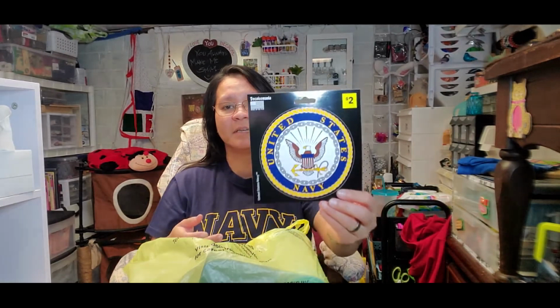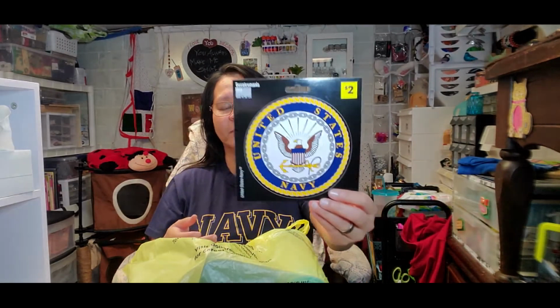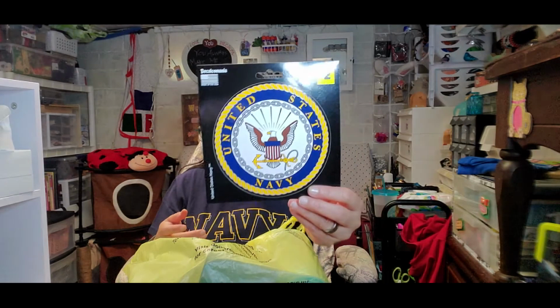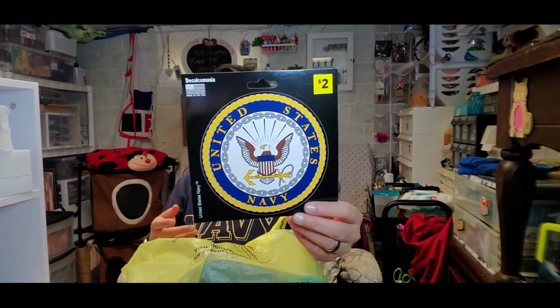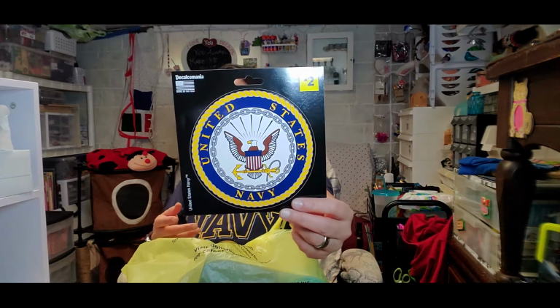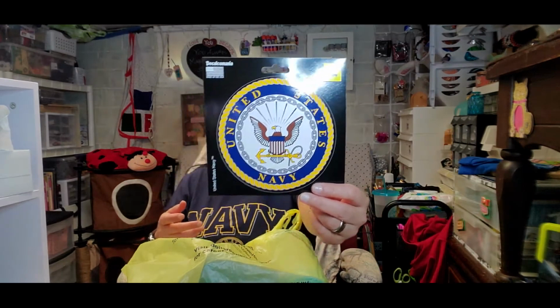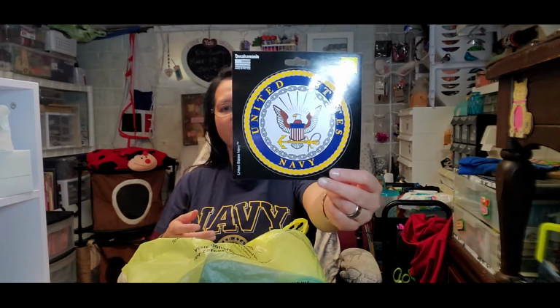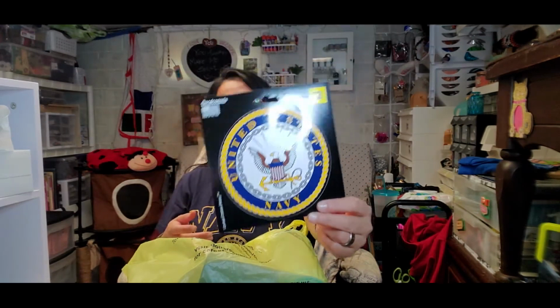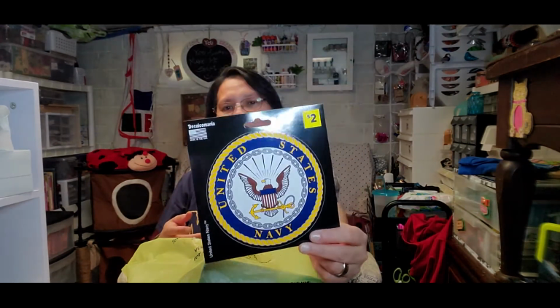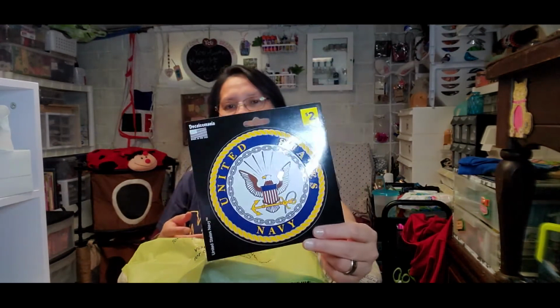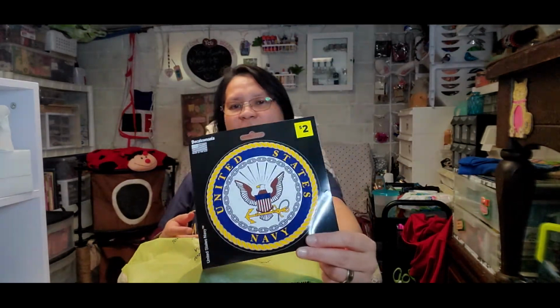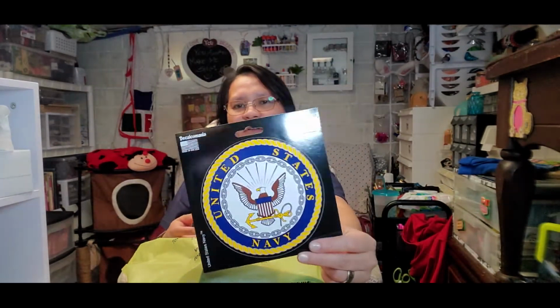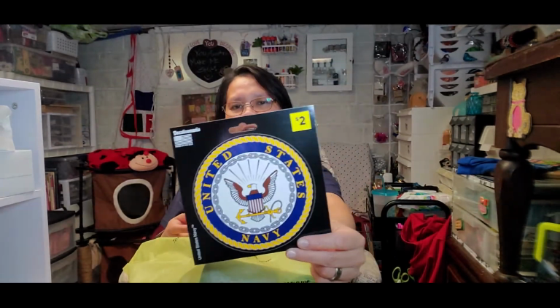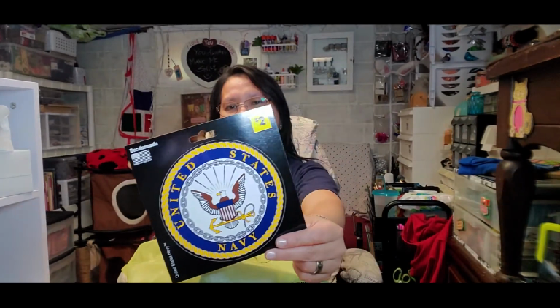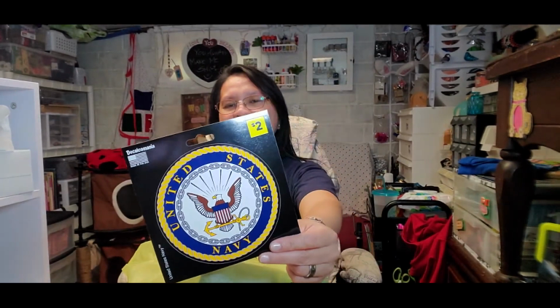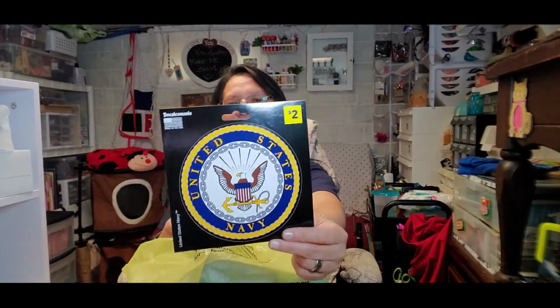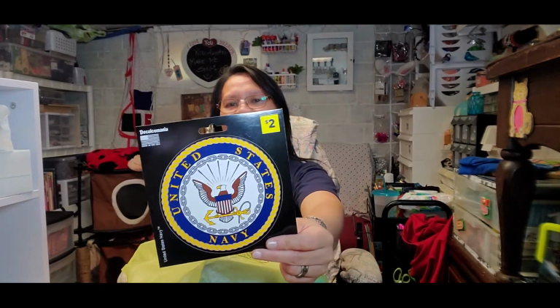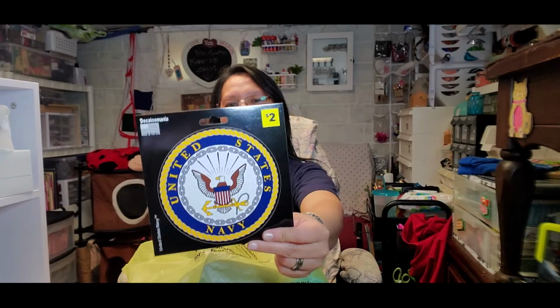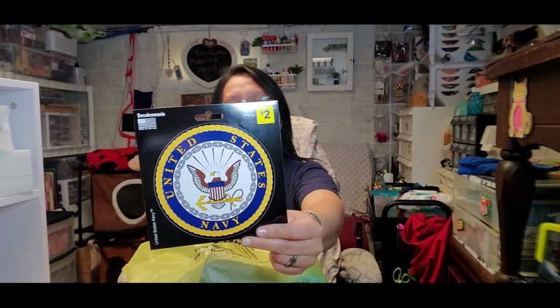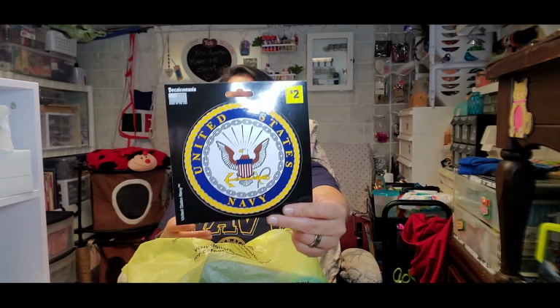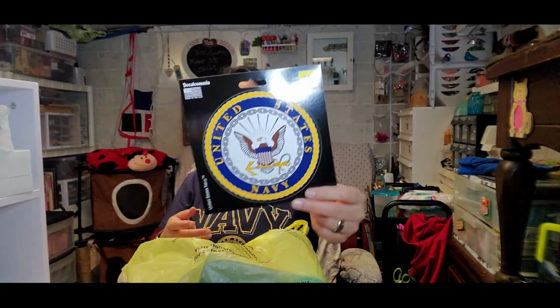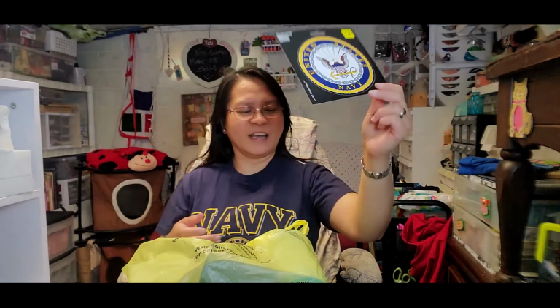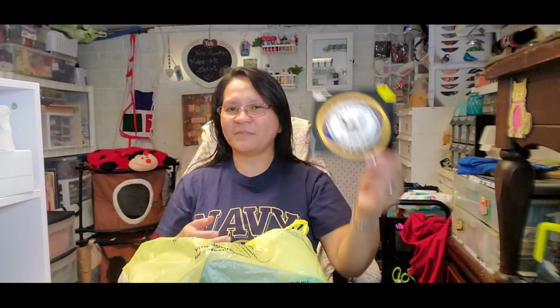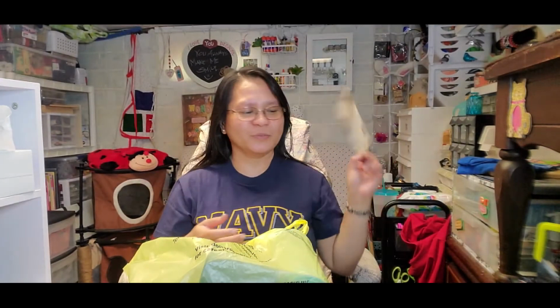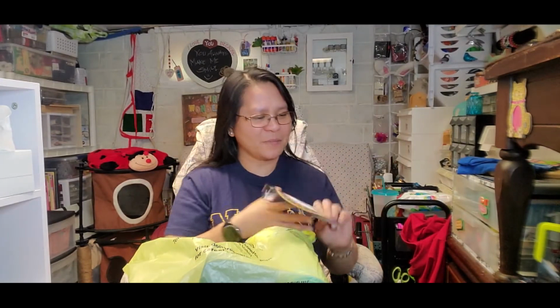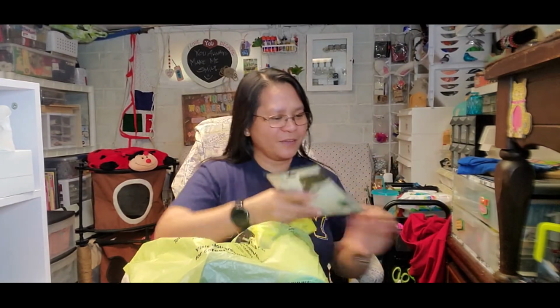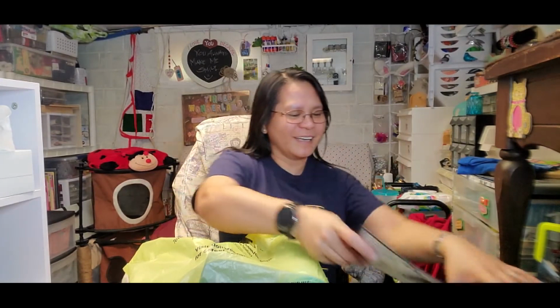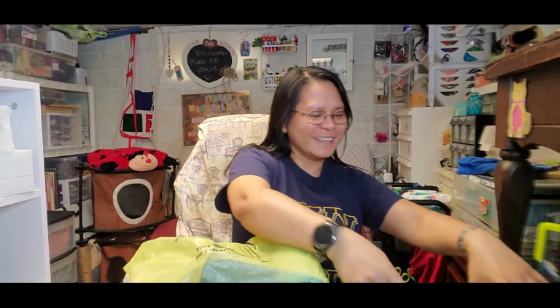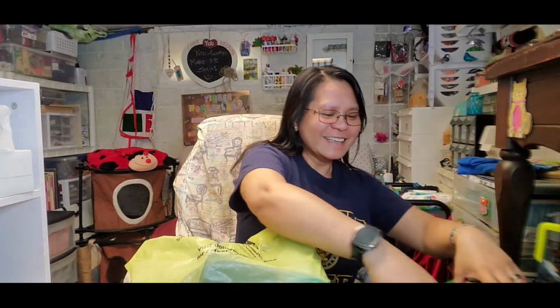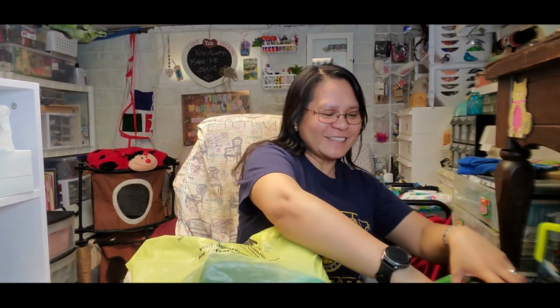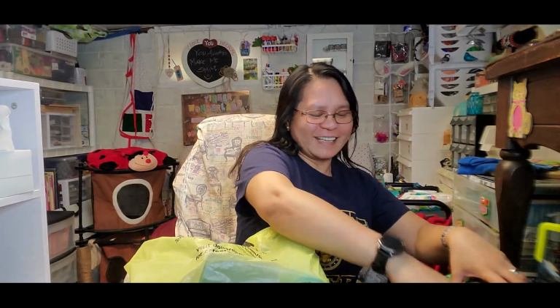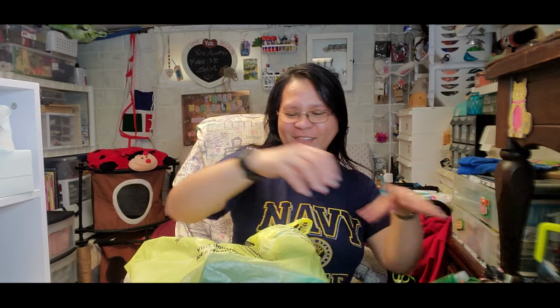Yes, my husband is a former U.S. Navy. He was in the Navy for many years before I met him, so I am a proud navy wife. So we got that one.